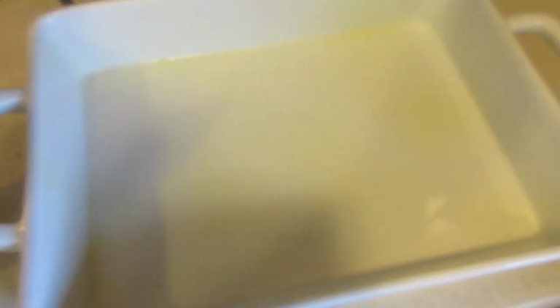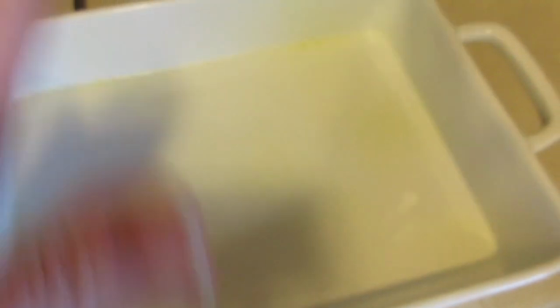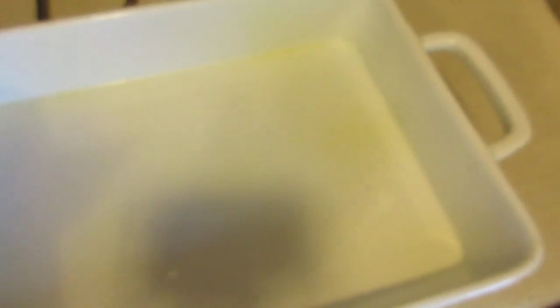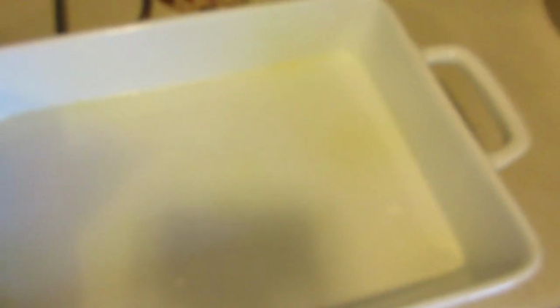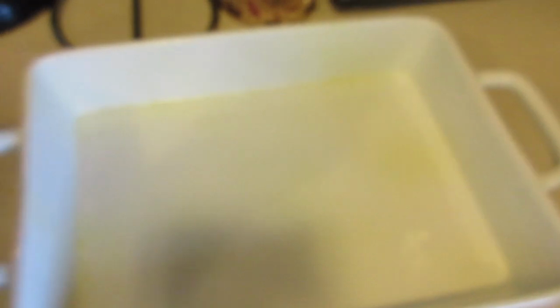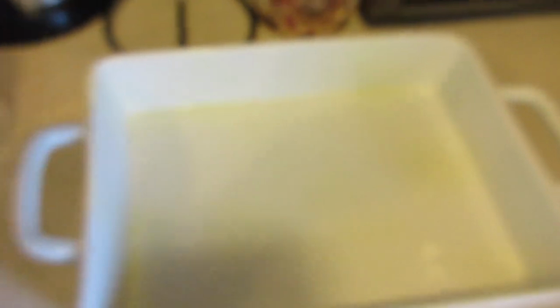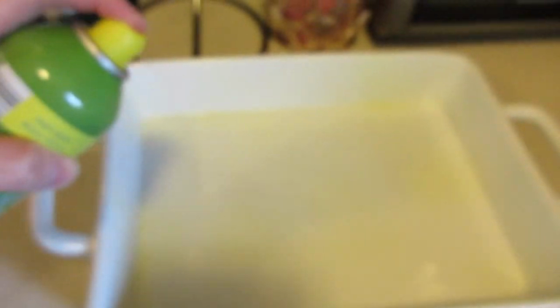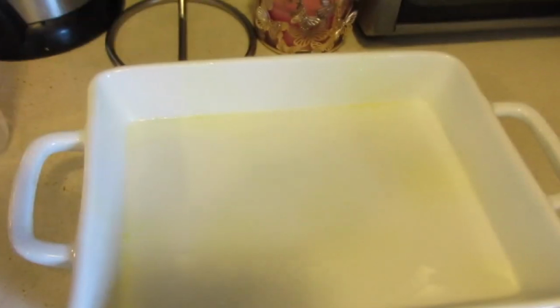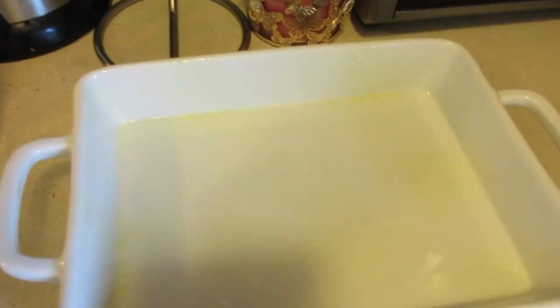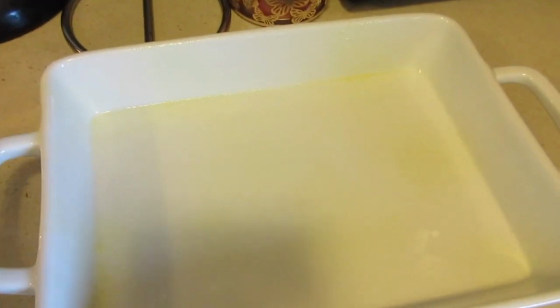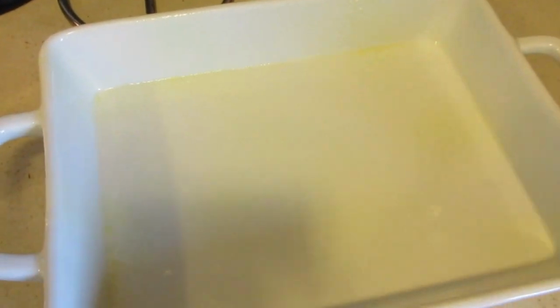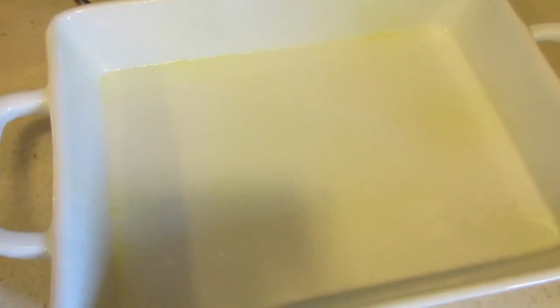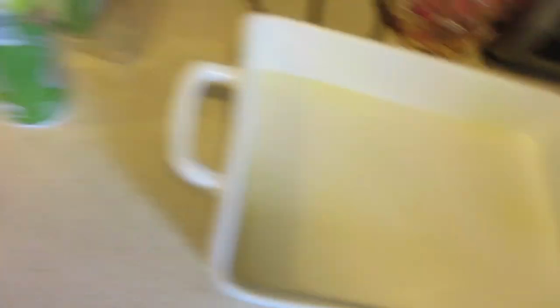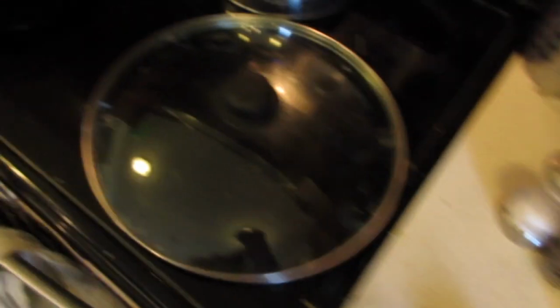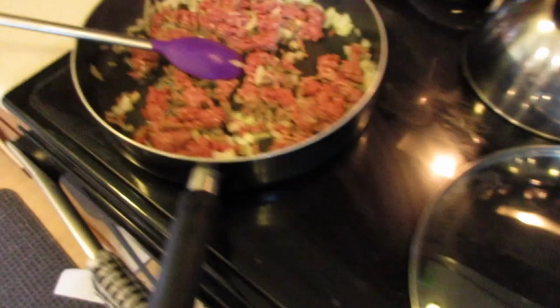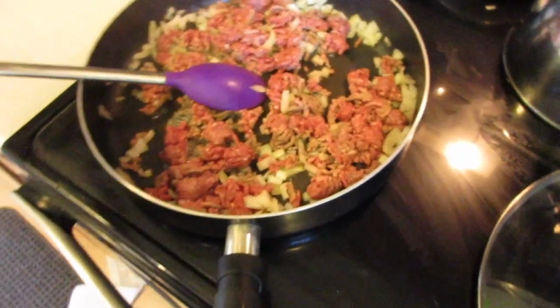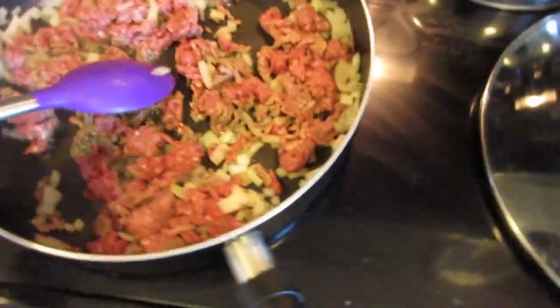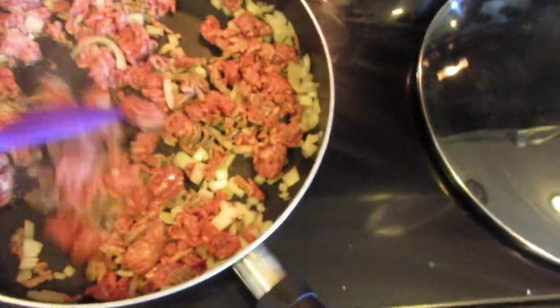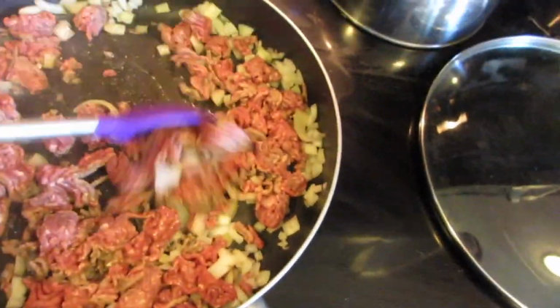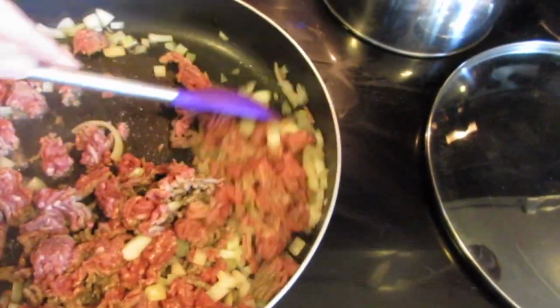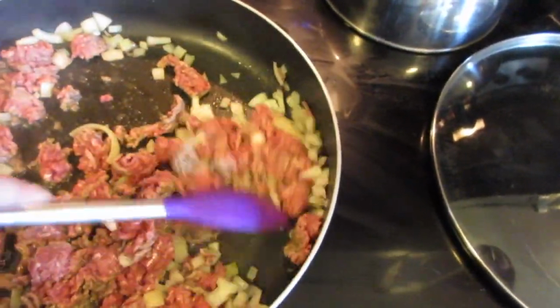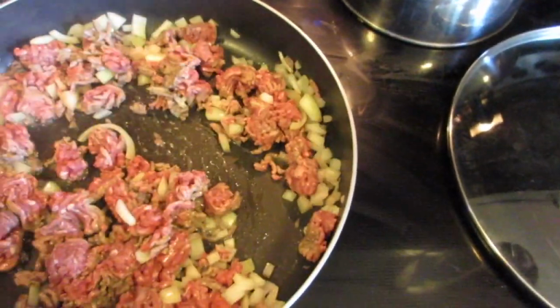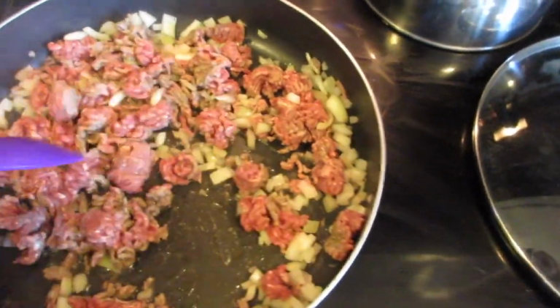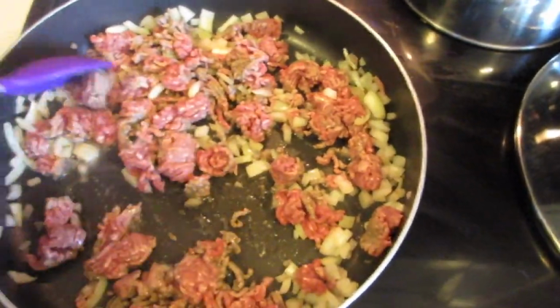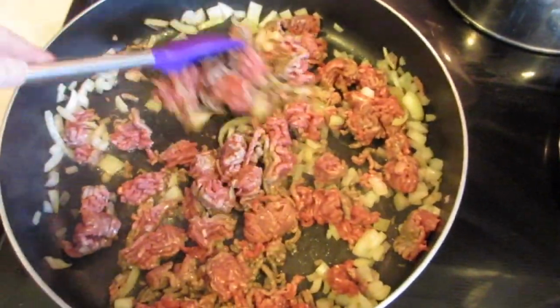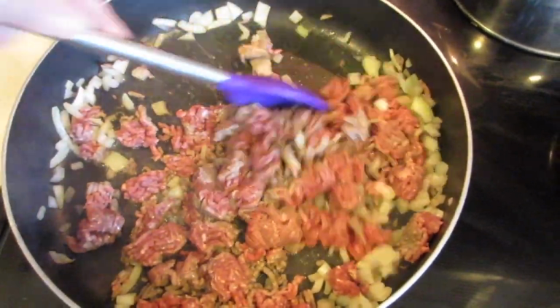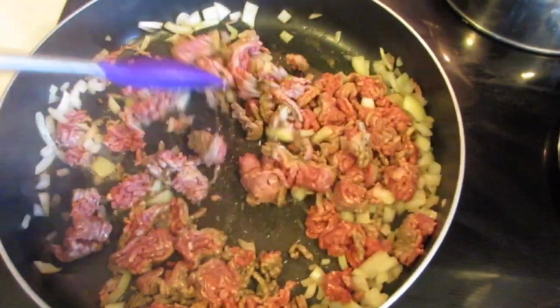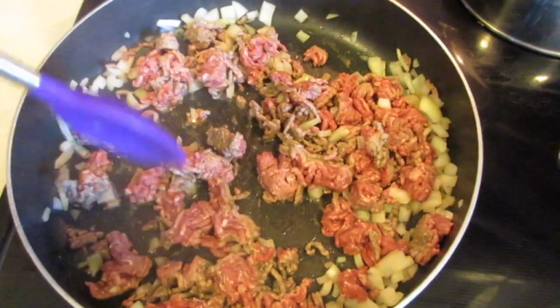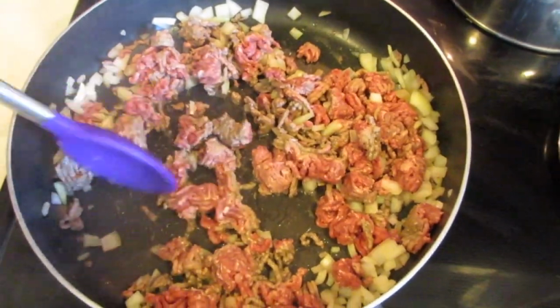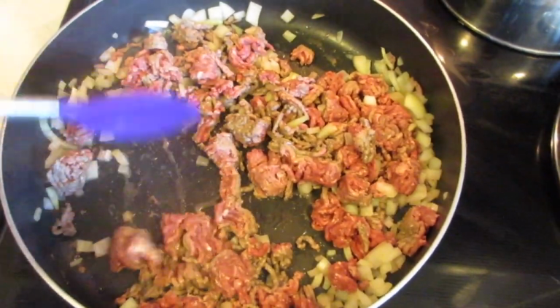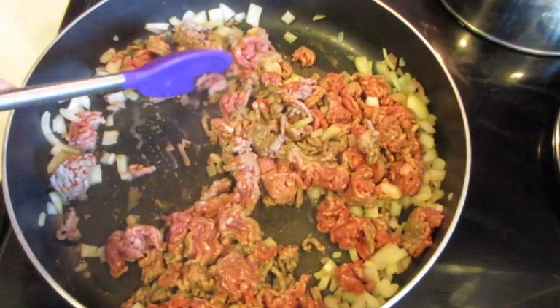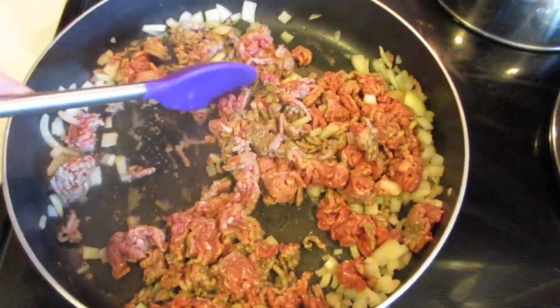So I just kind of greased it up a little bit. It's not a big deal. I'm still cooking the meat. I'm just going to keep going and make sure everything's good to go.